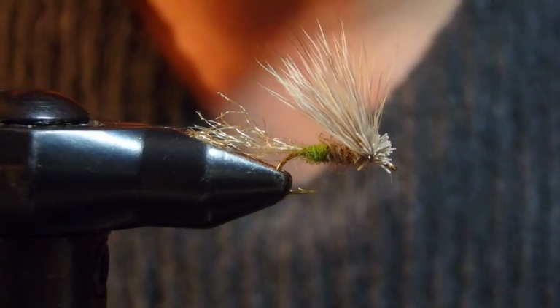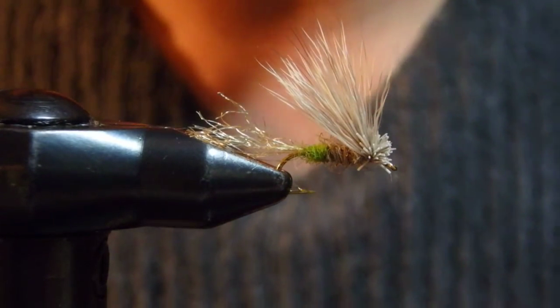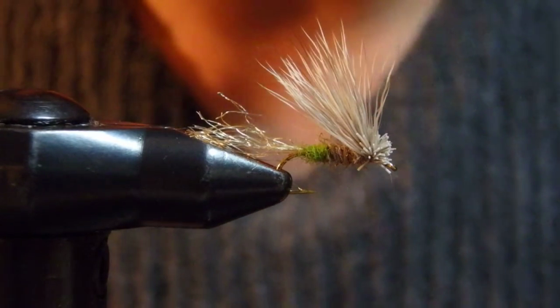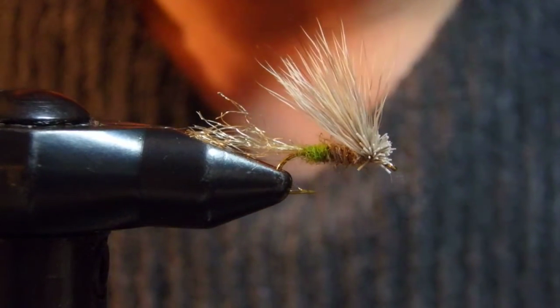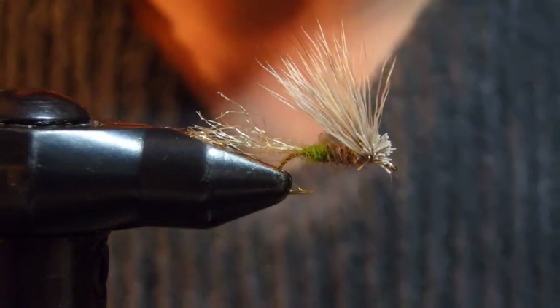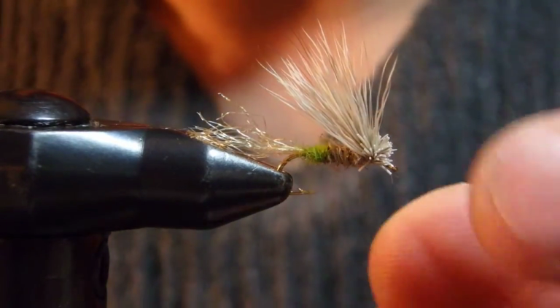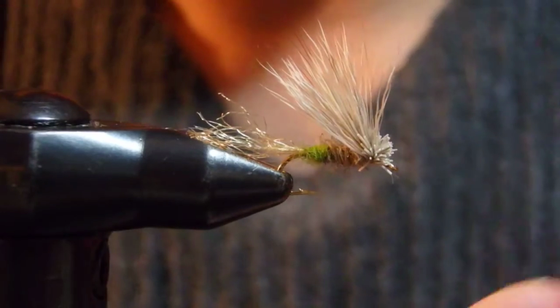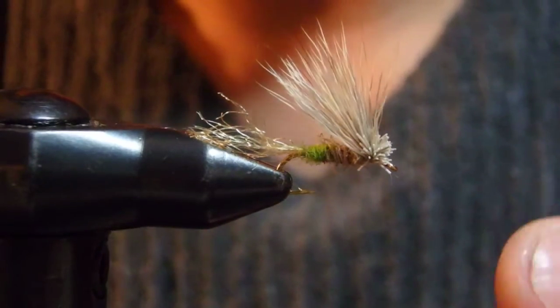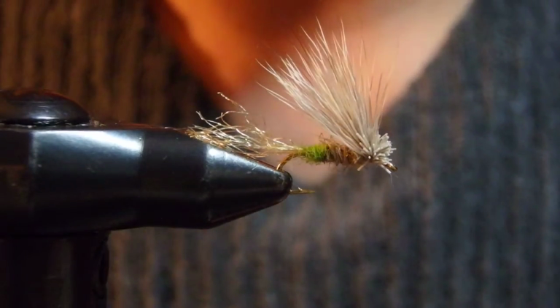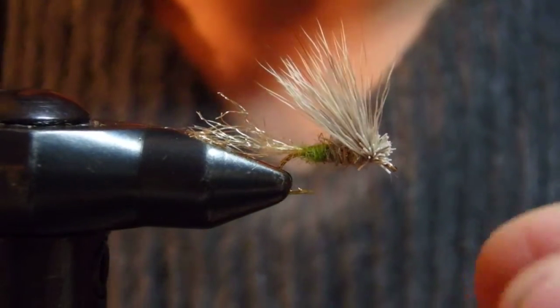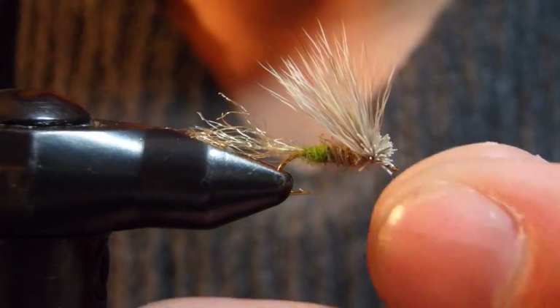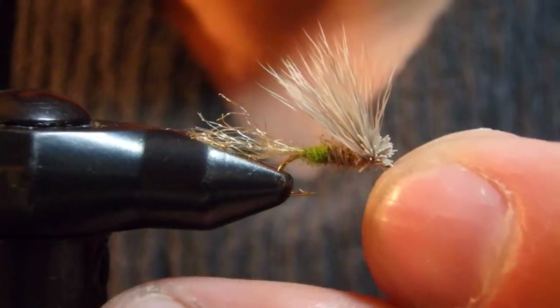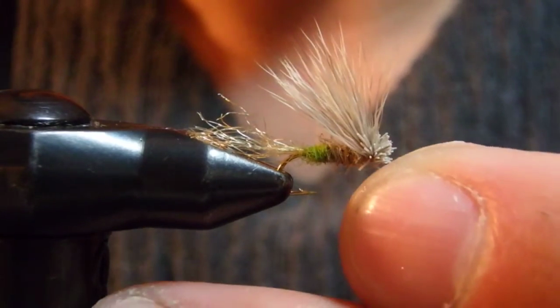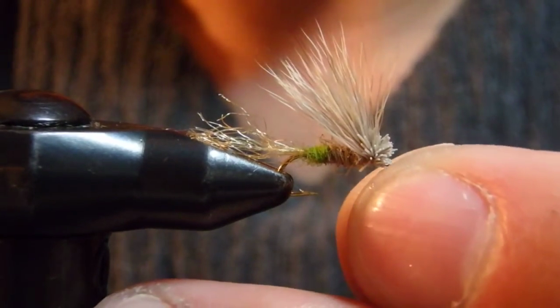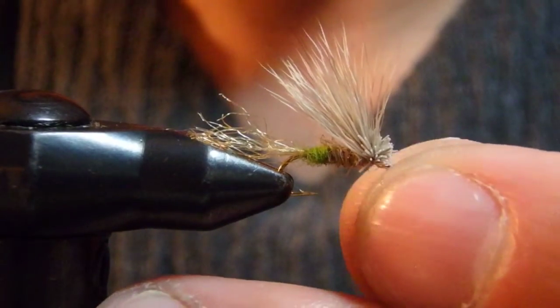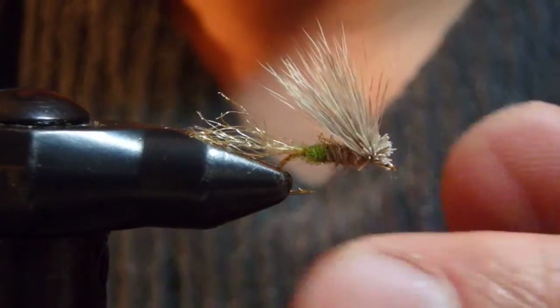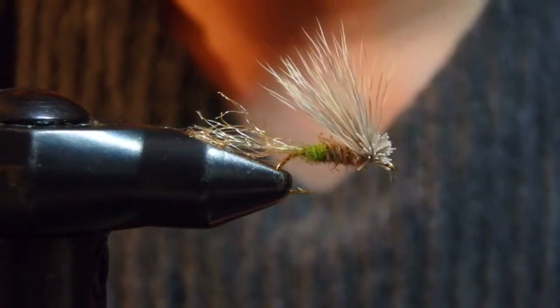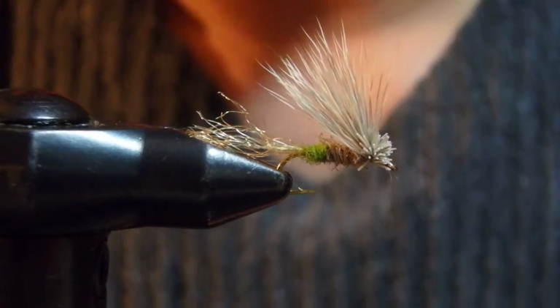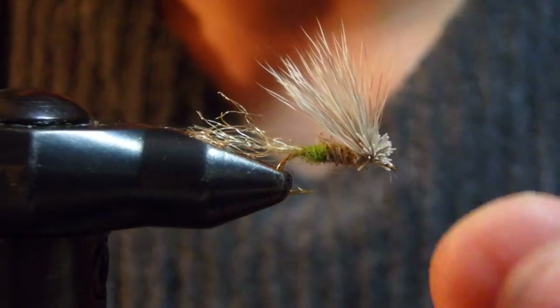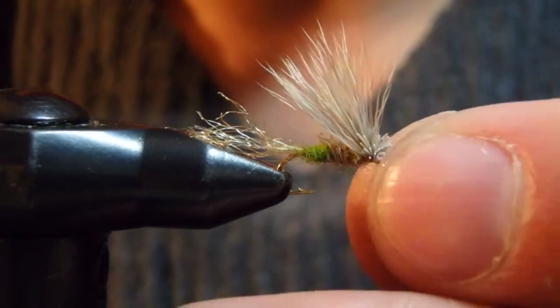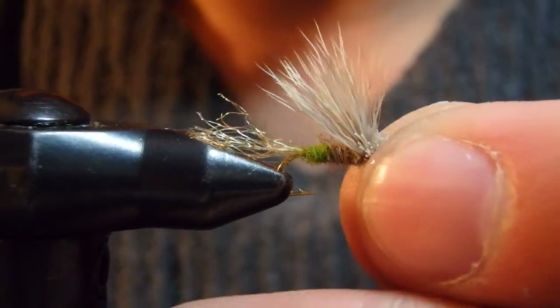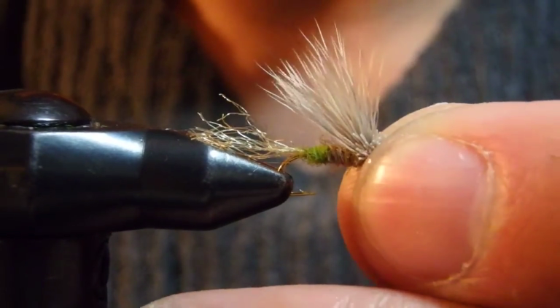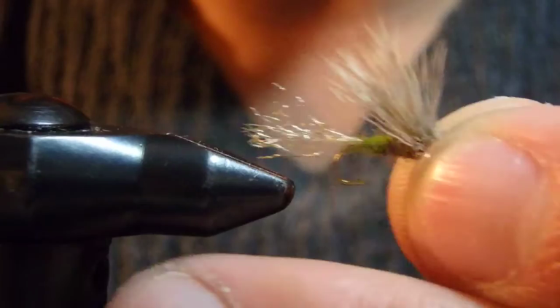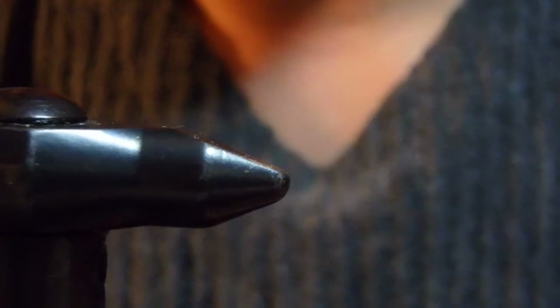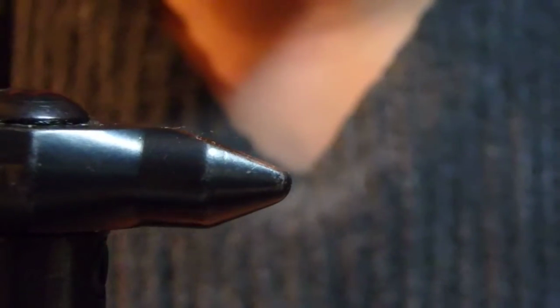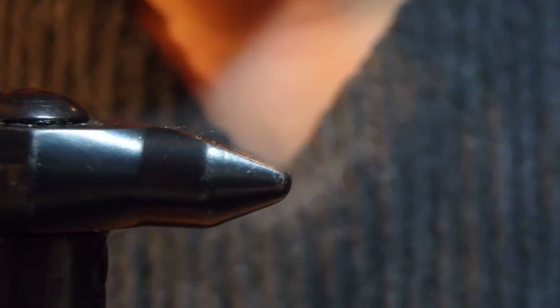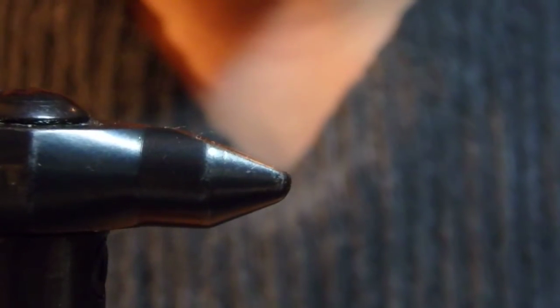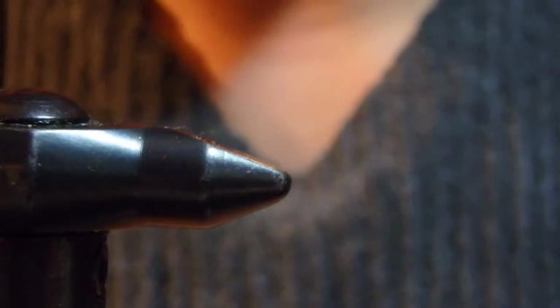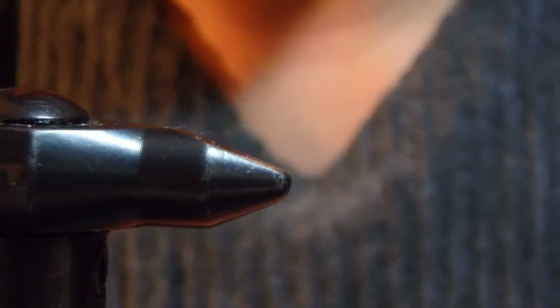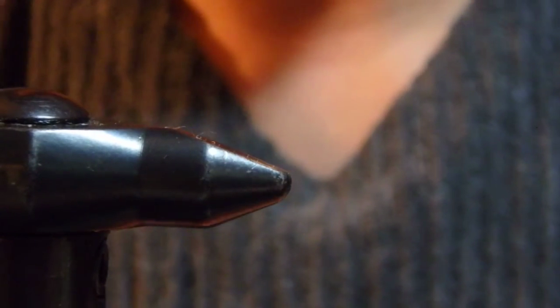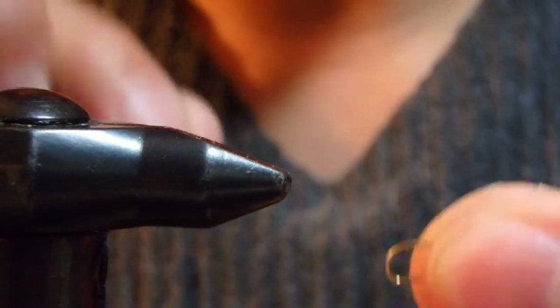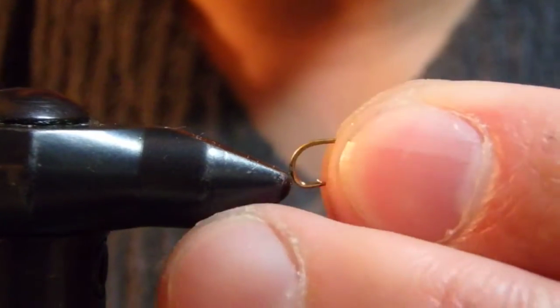Well, that actually works and then looks pretty. So just a little modification. This is just an easy pattern that anybody can tie.